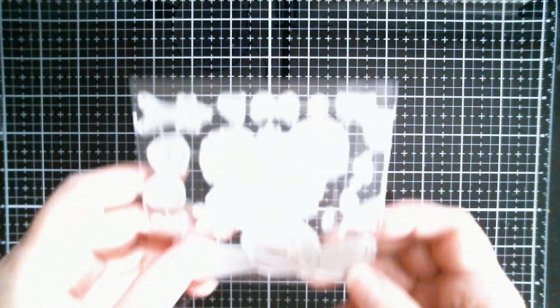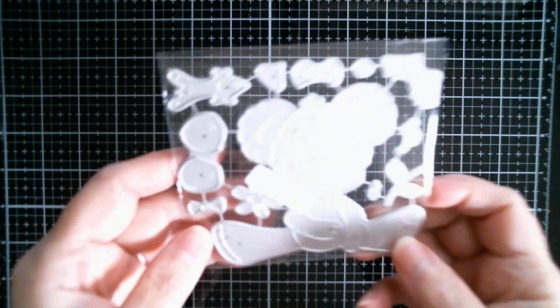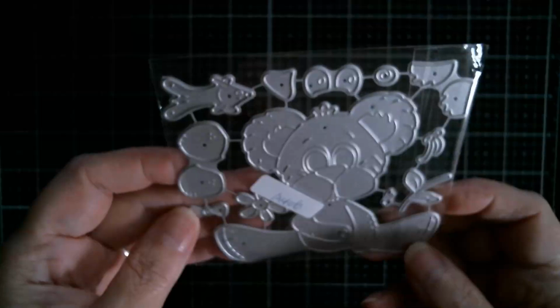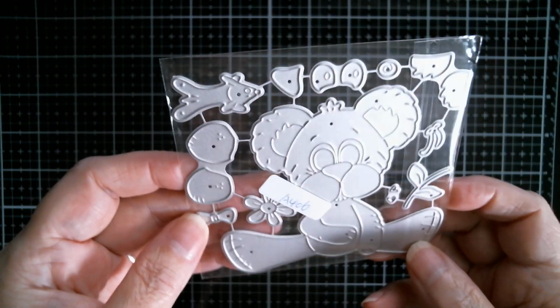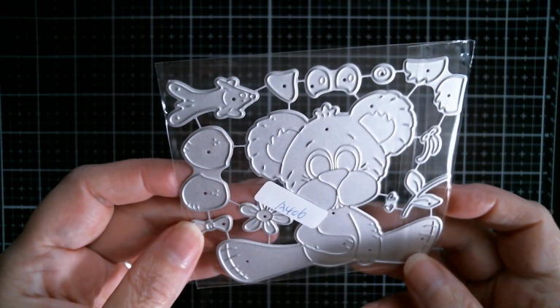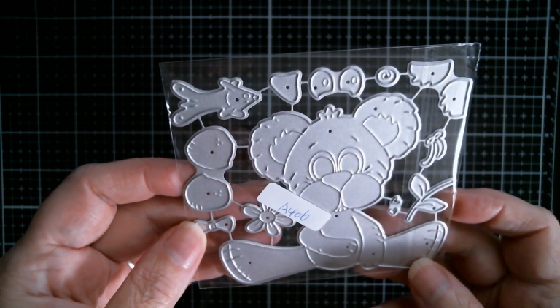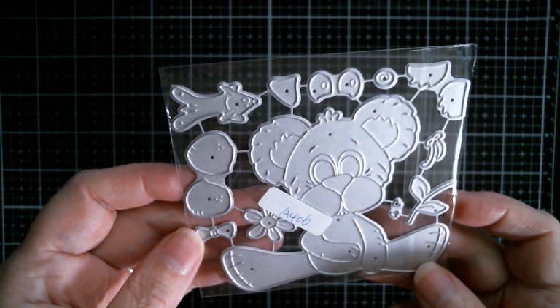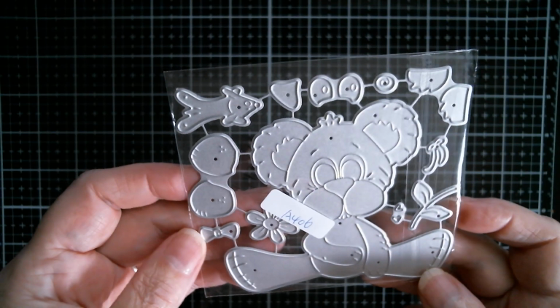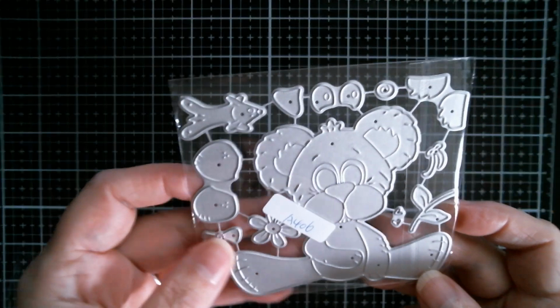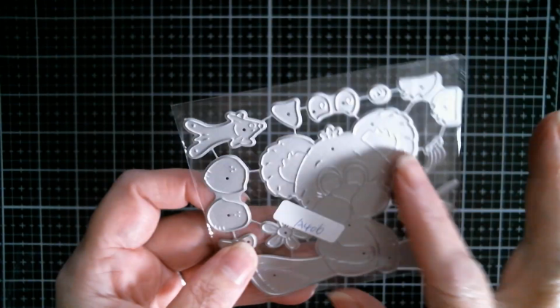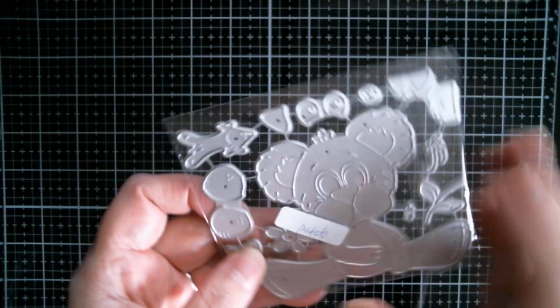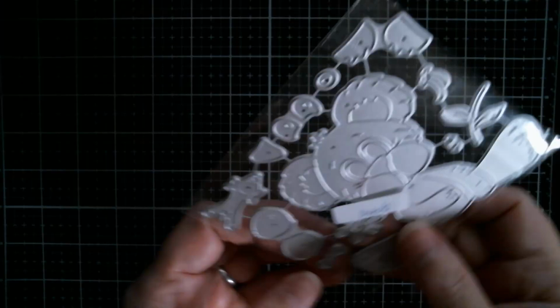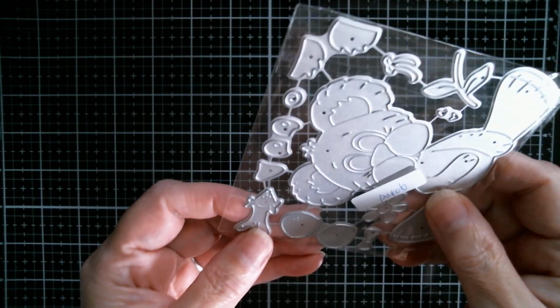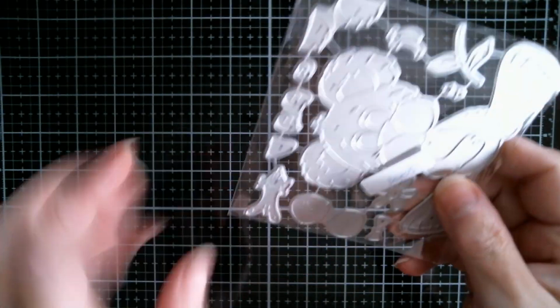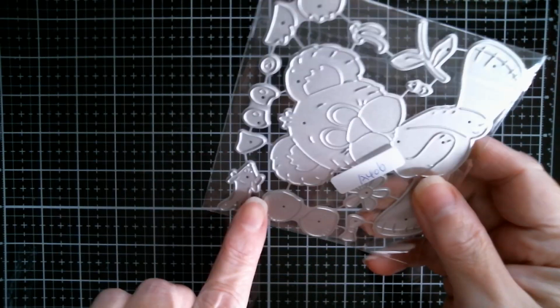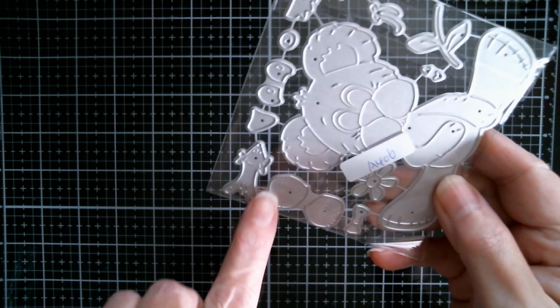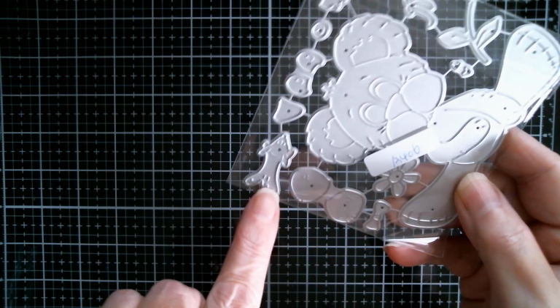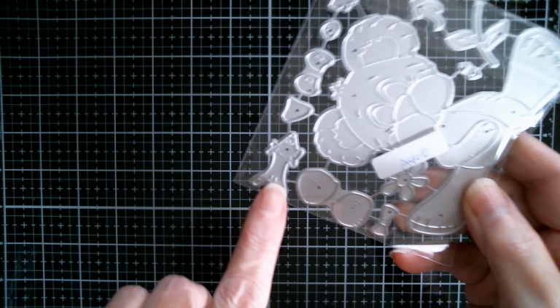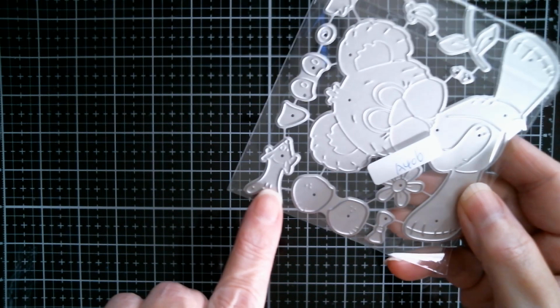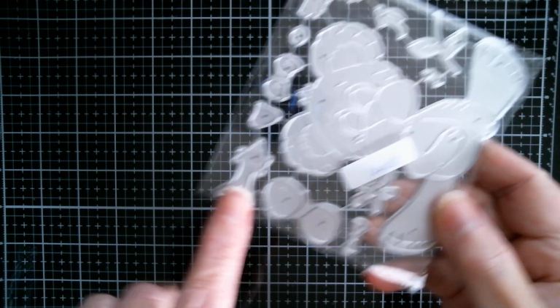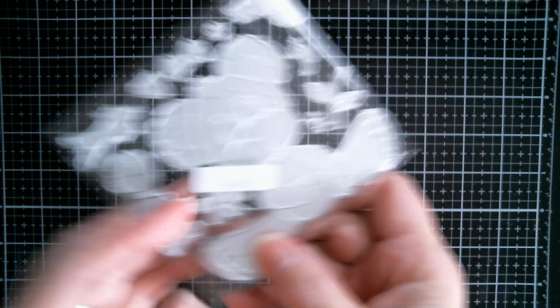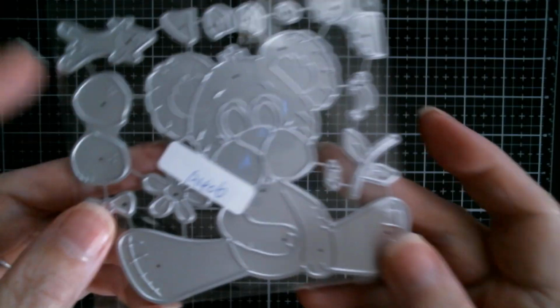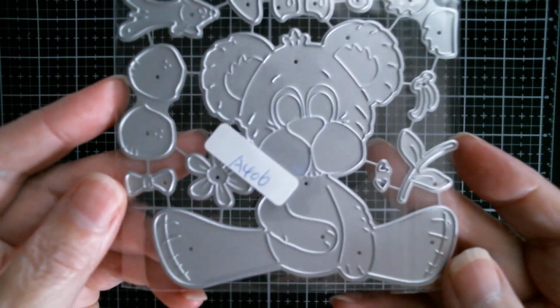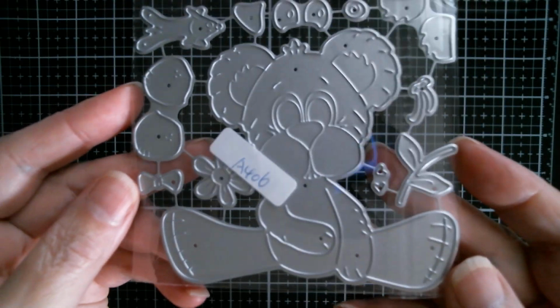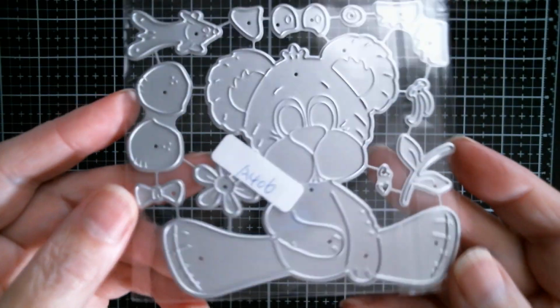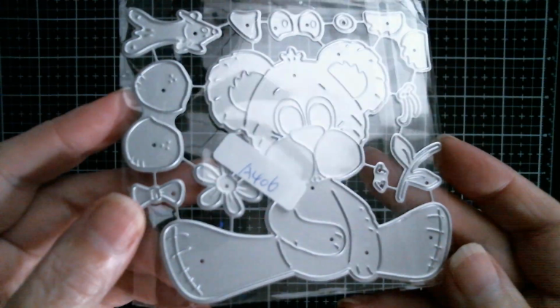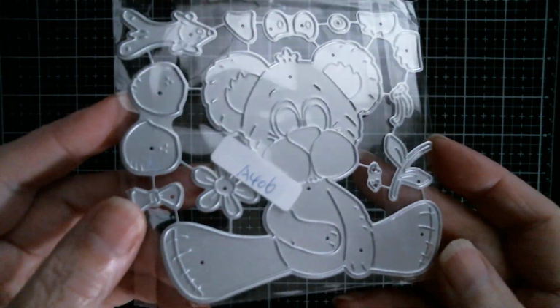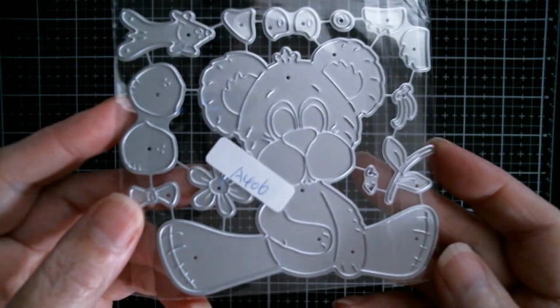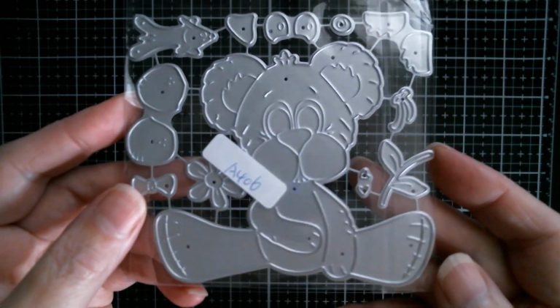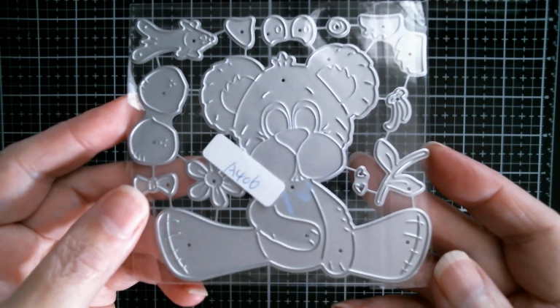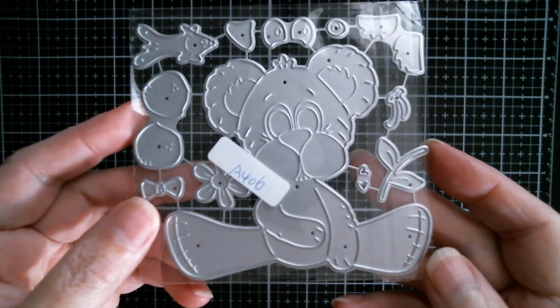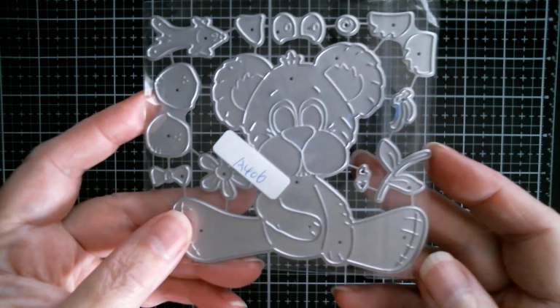First up we have what looks like a seriously cute kind of springtime bear, and I think it's hugging its own little rabbit. Let's see if we can get a close-up there. That's really, really cute.